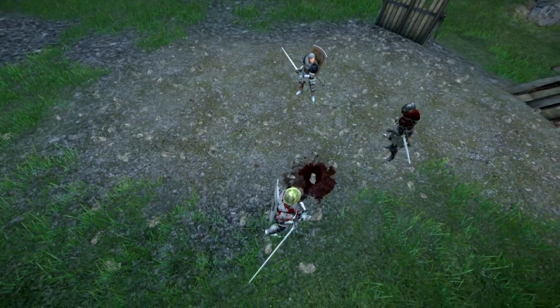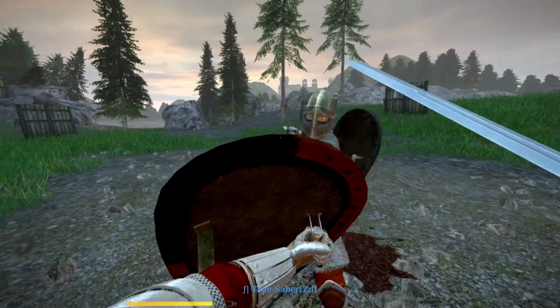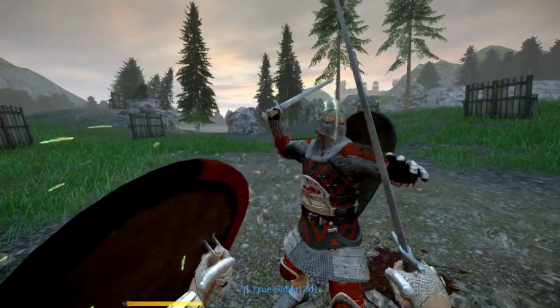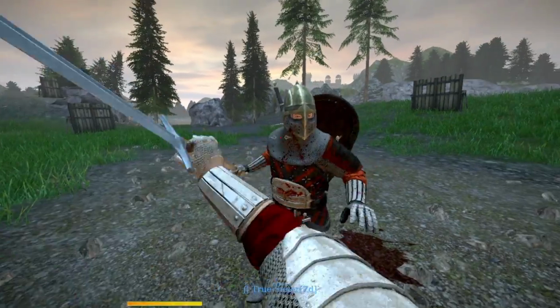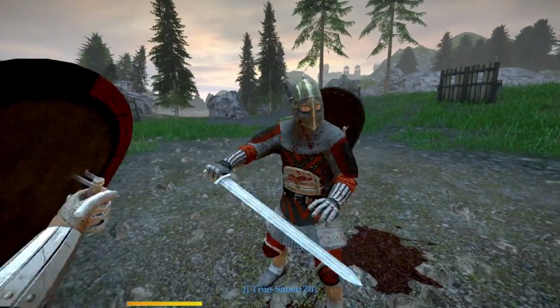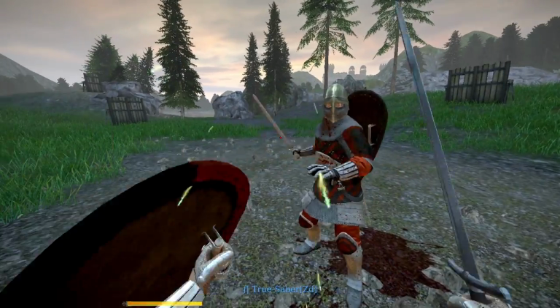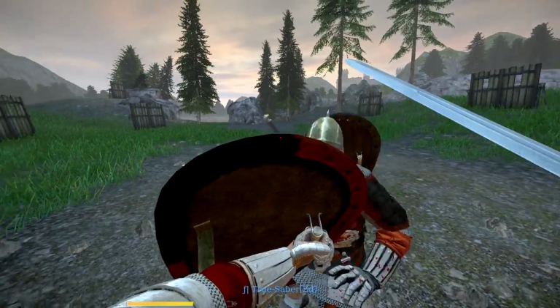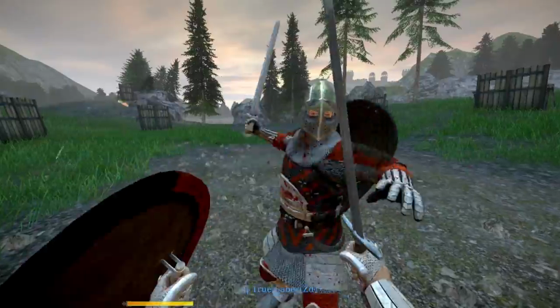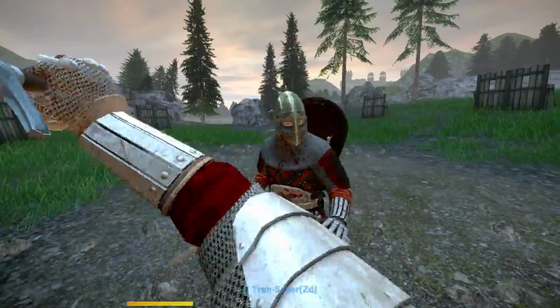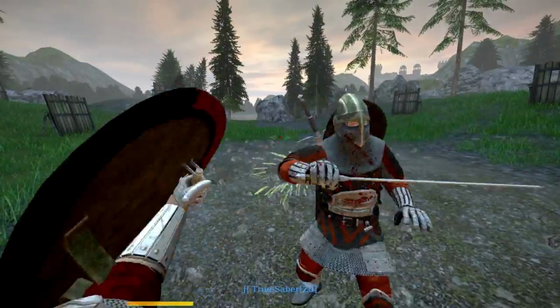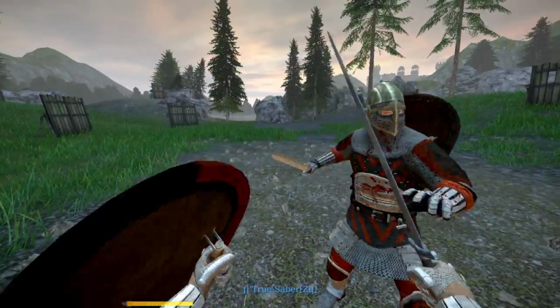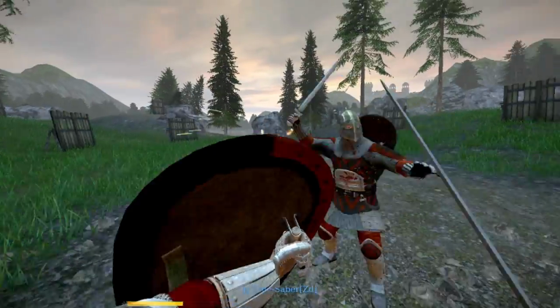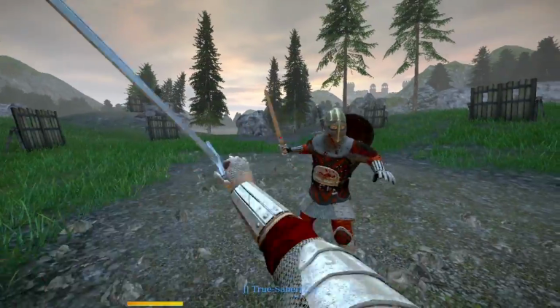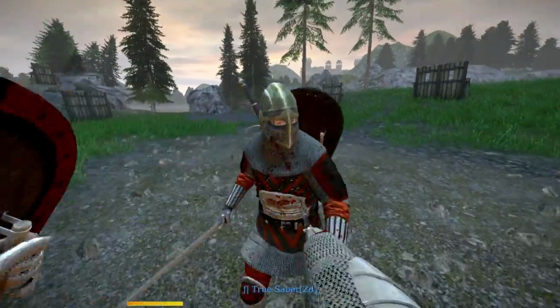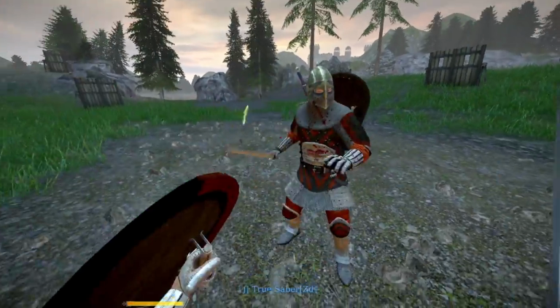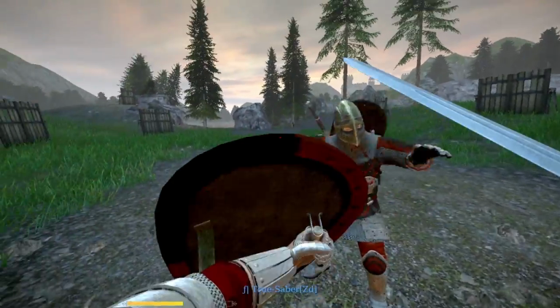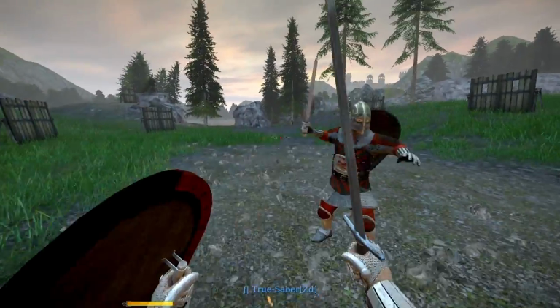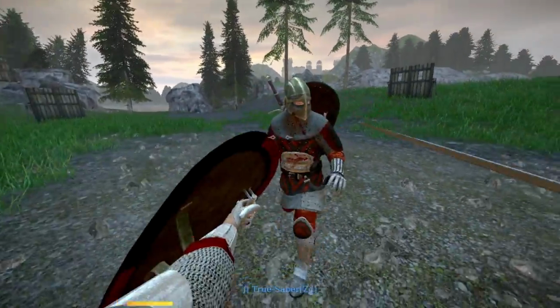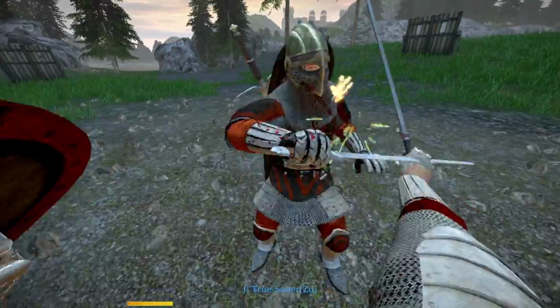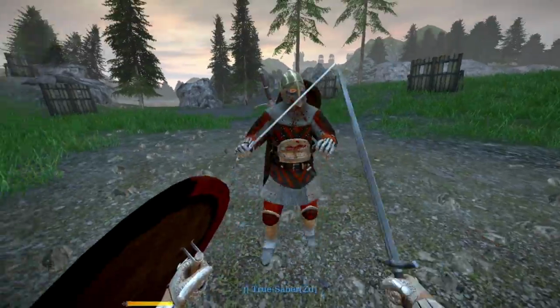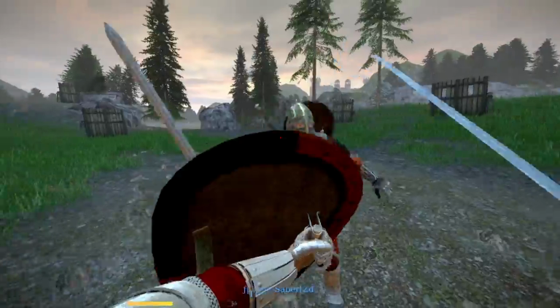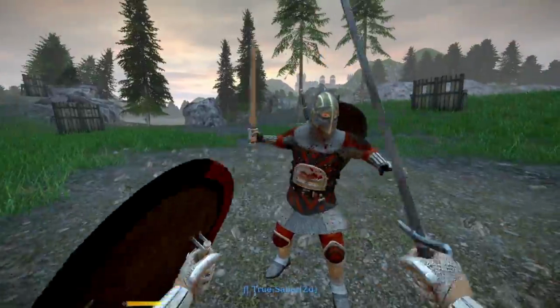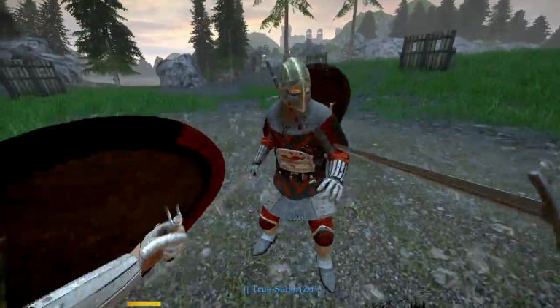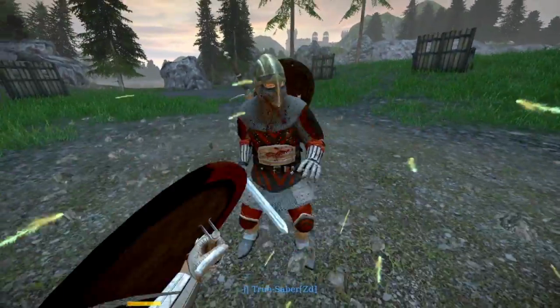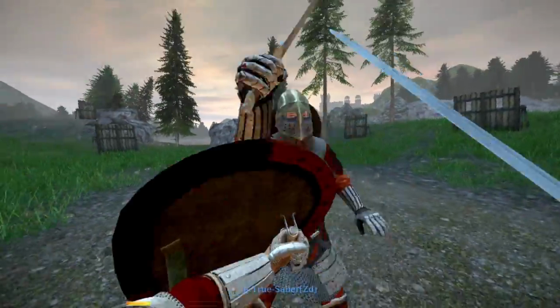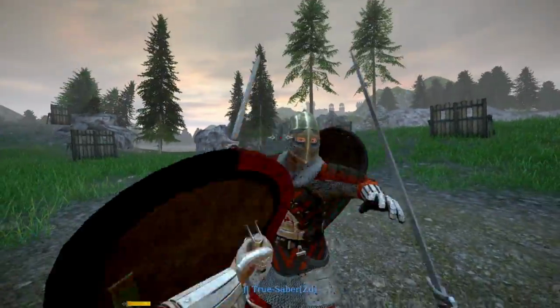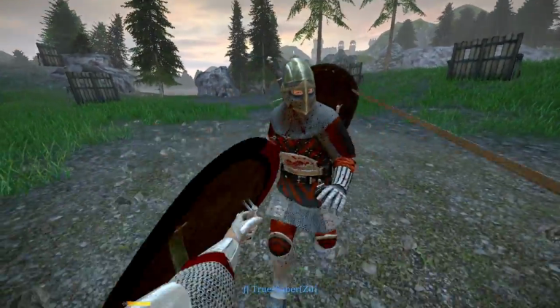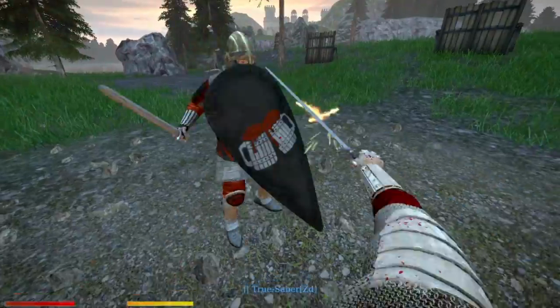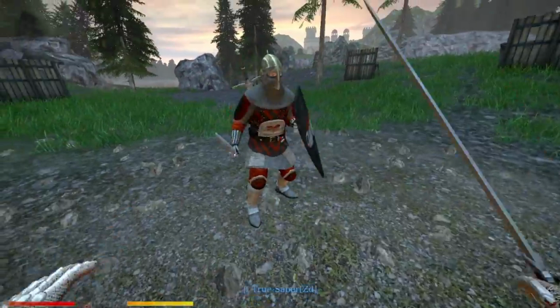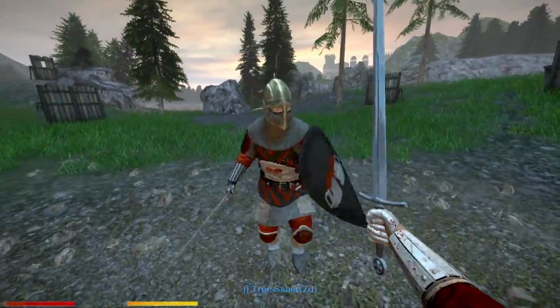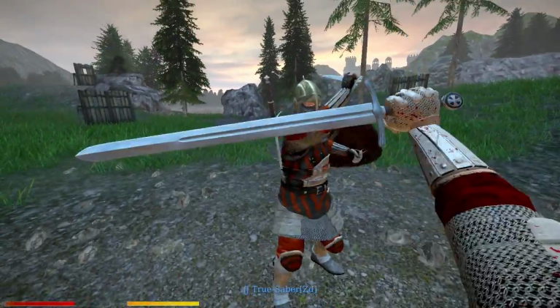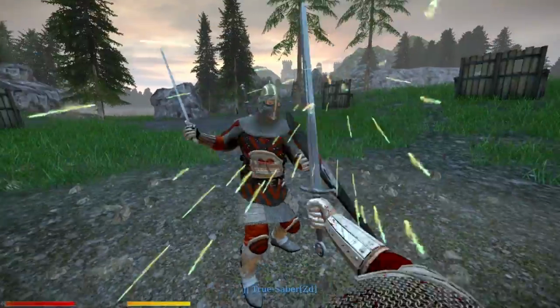While shield users may be less susceptible to feints, they sacrifice the ability to riposte. Different shields have different lockout times before they can attack after a successful block. Notice the difference in the pacing here.